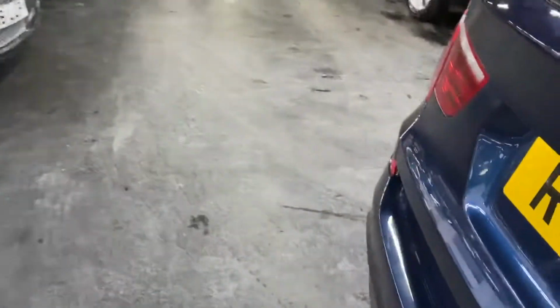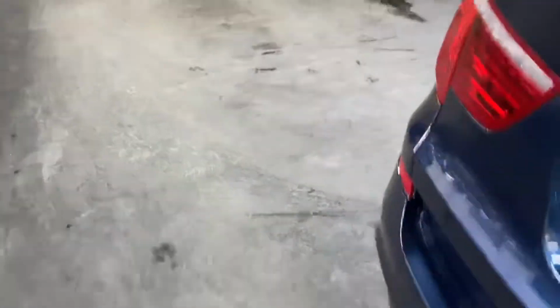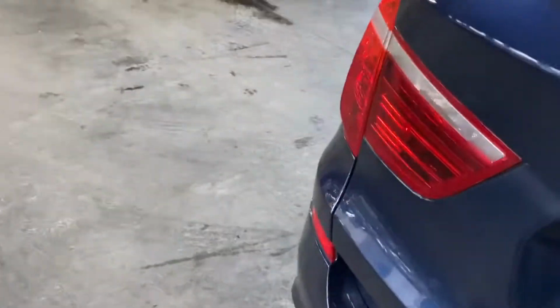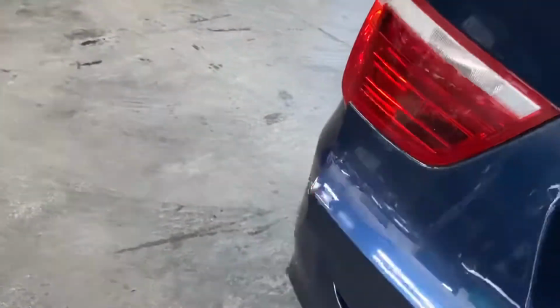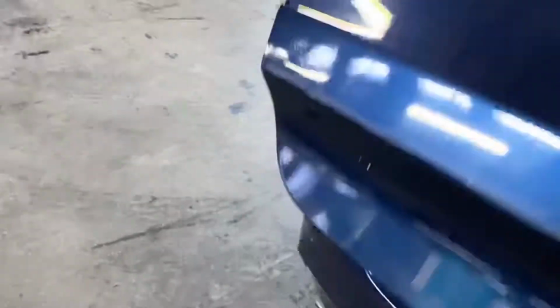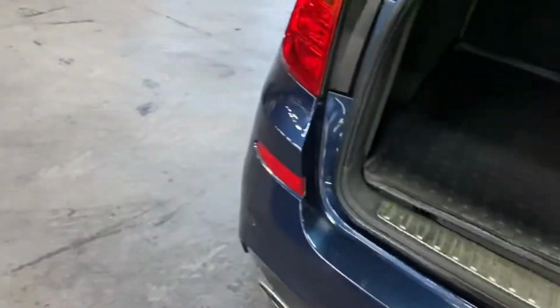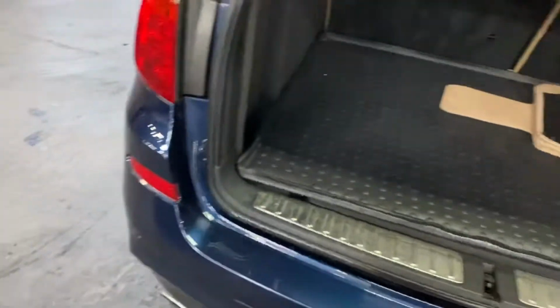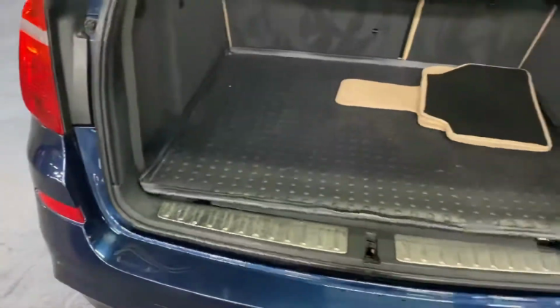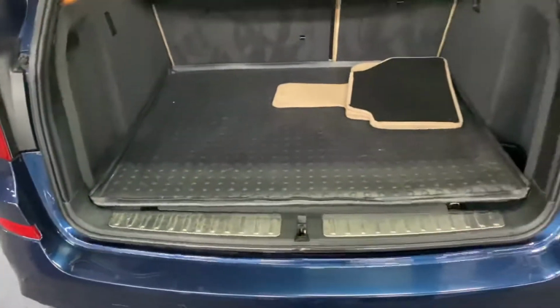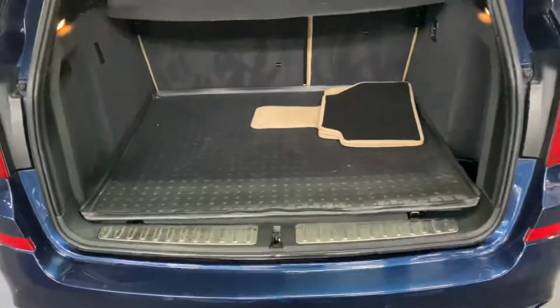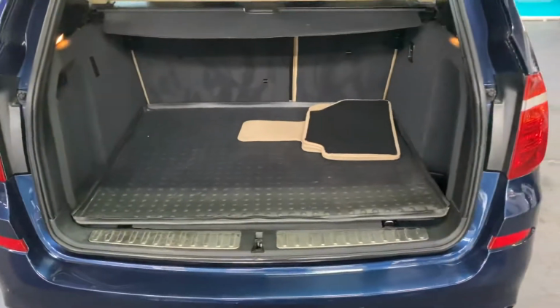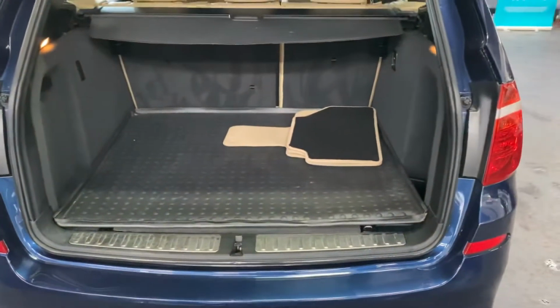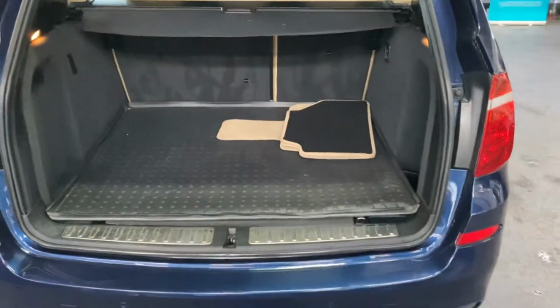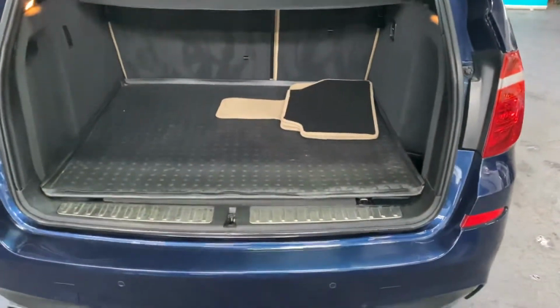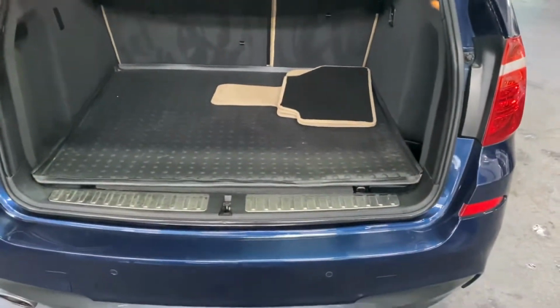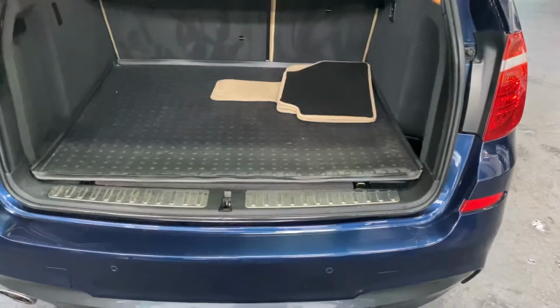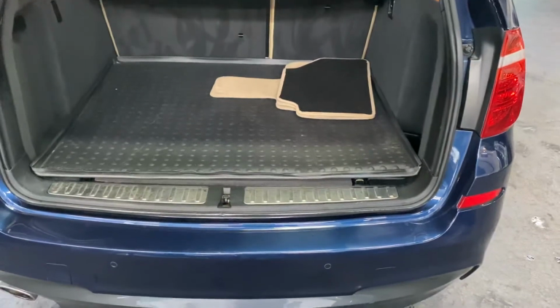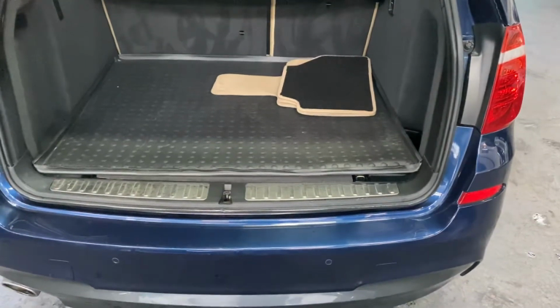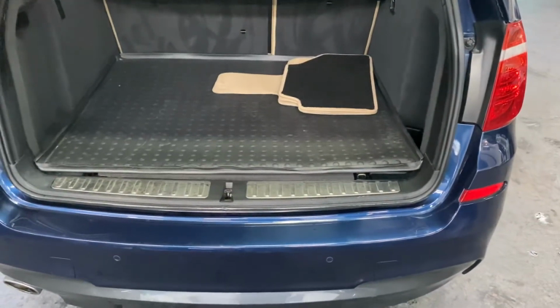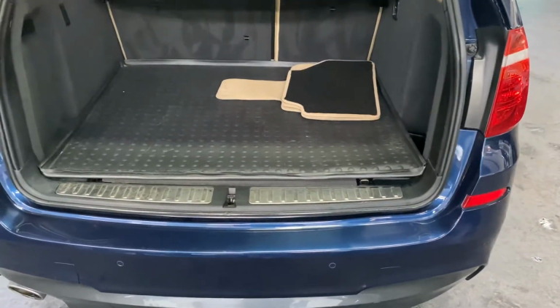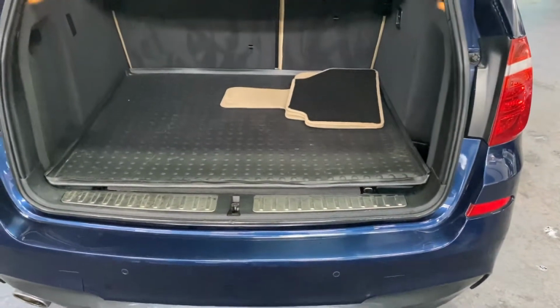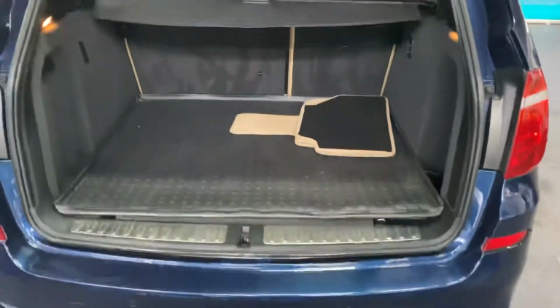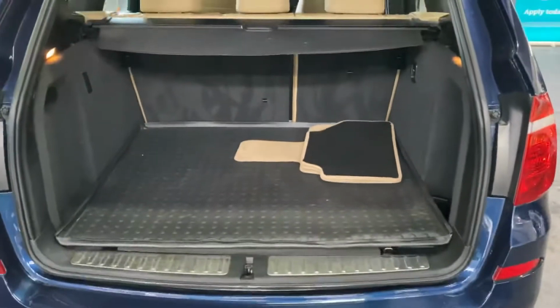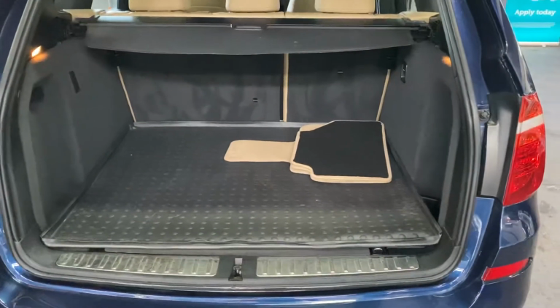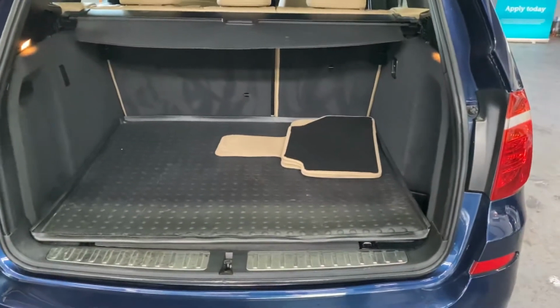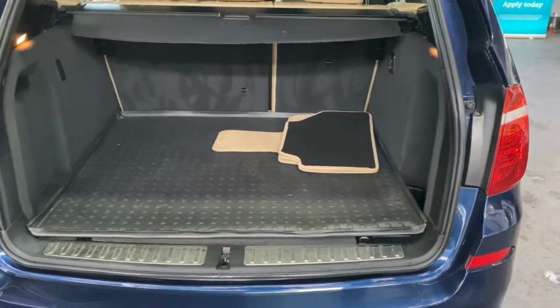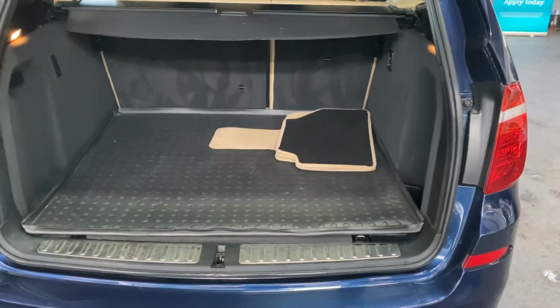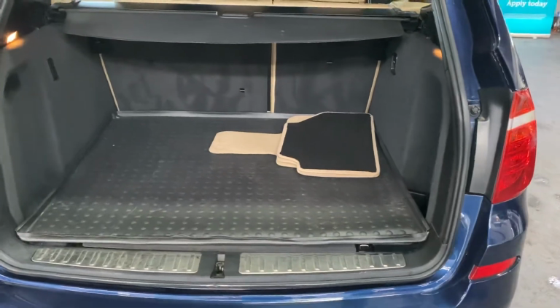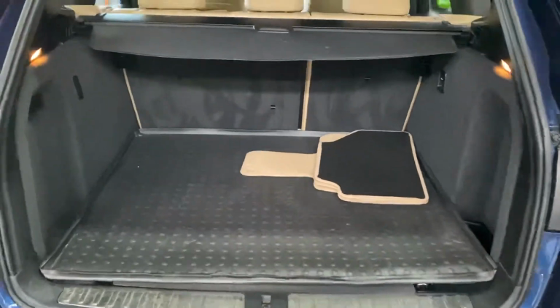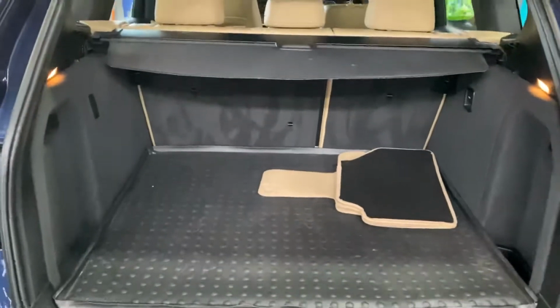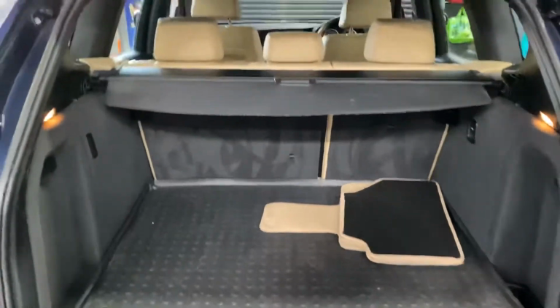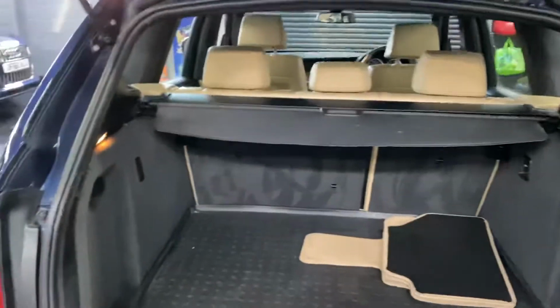I'll show you in the boot — nice big boots on these X3s. The previous owners left a boot mat in there which we will leave in, which obviously just protects the carpet in the boot. And as you can see, there's also a set of fitted mats which will come with the vehicle.